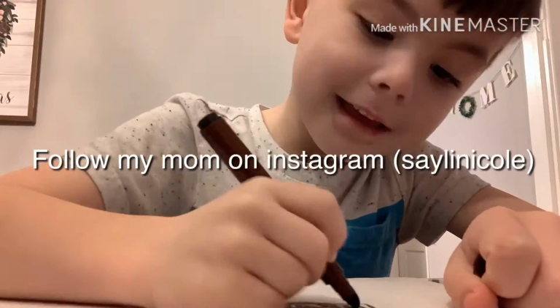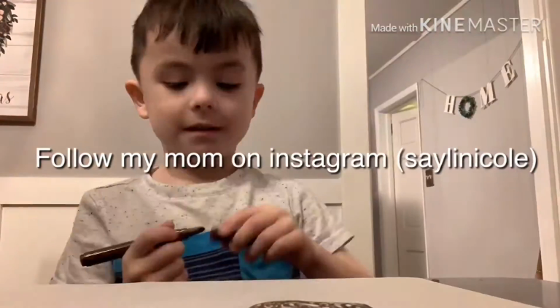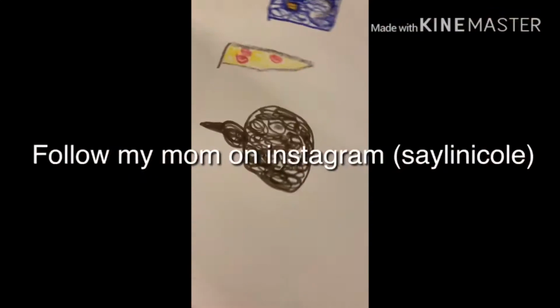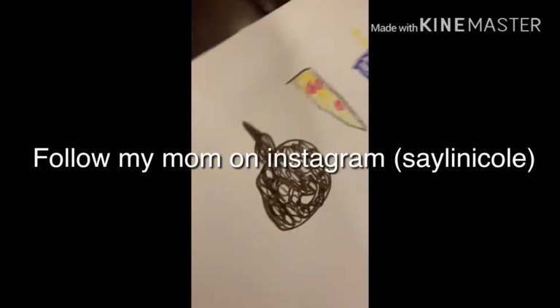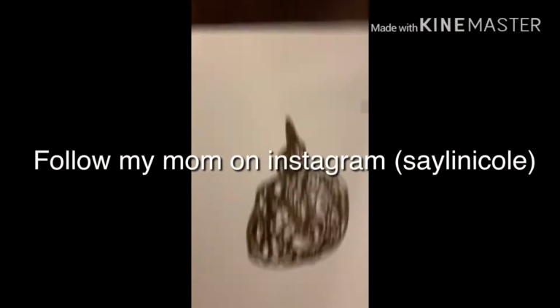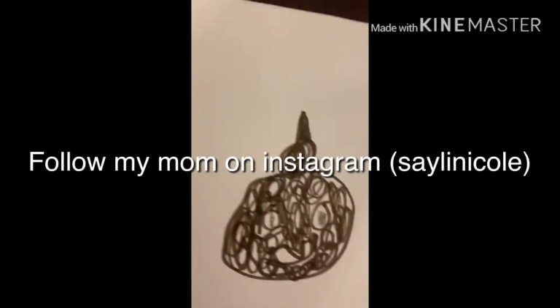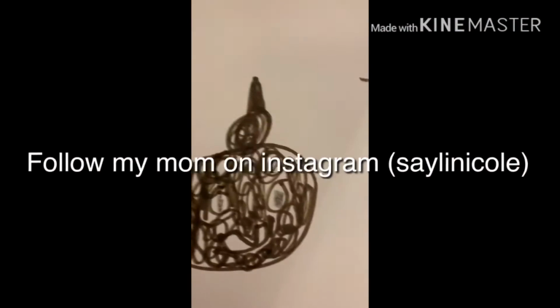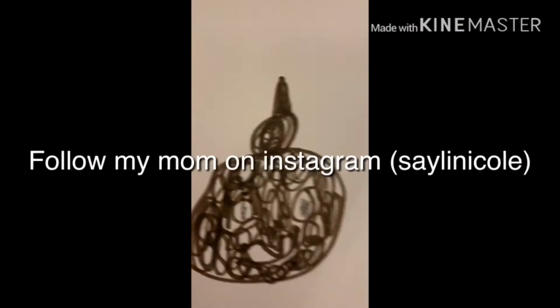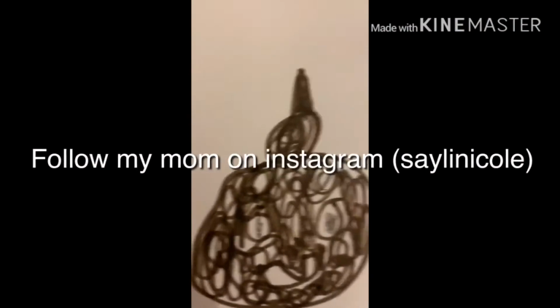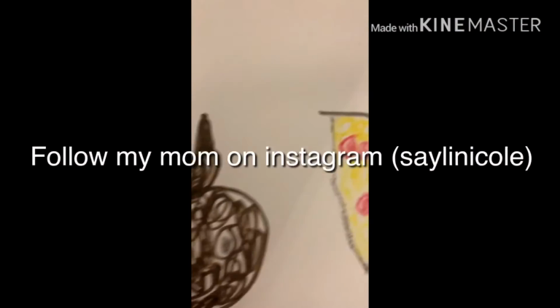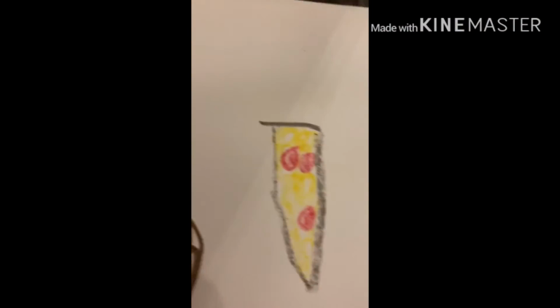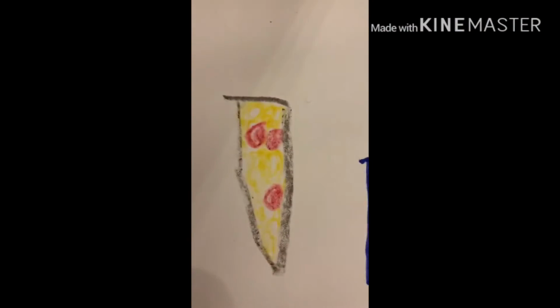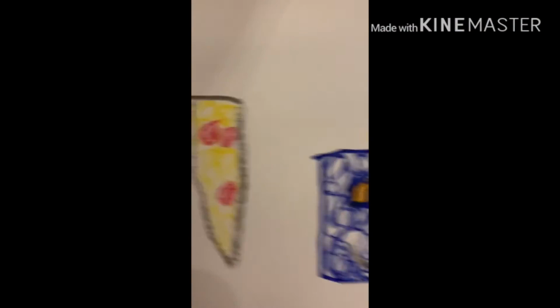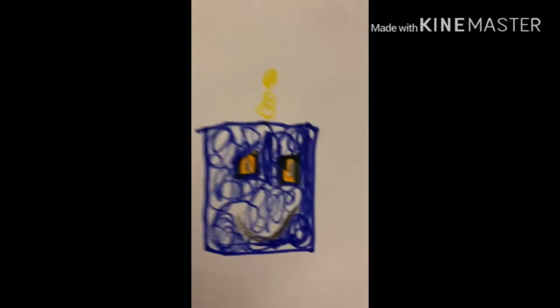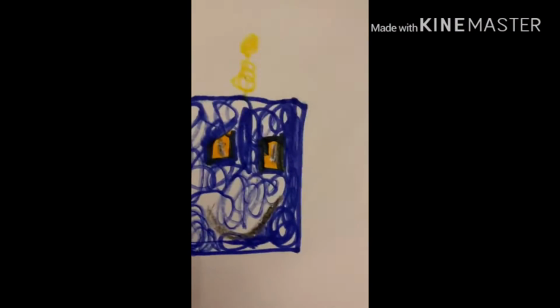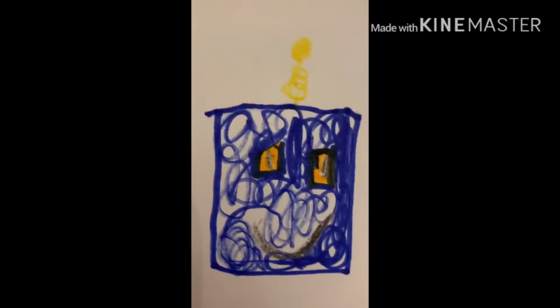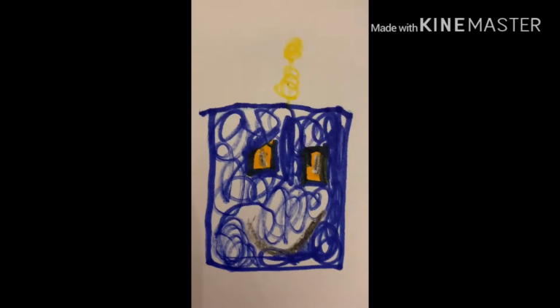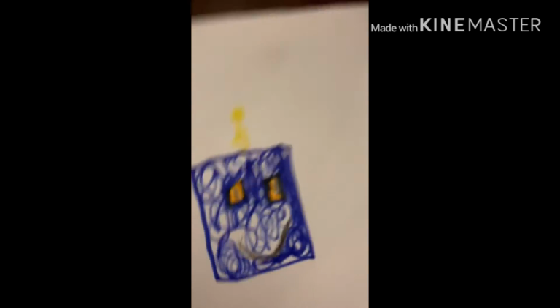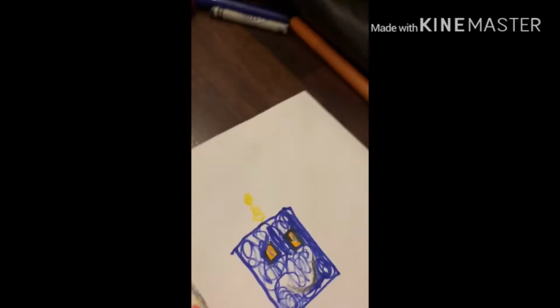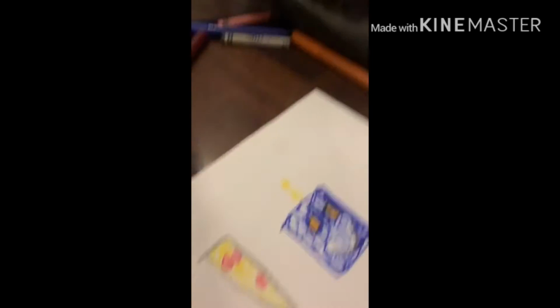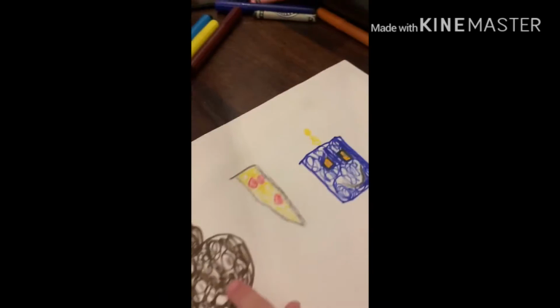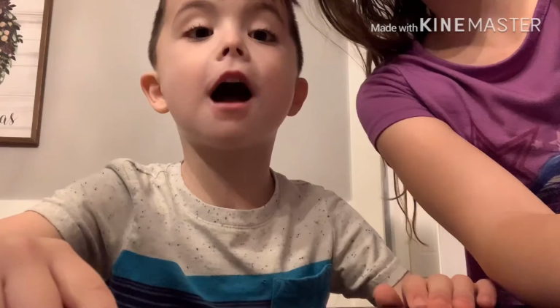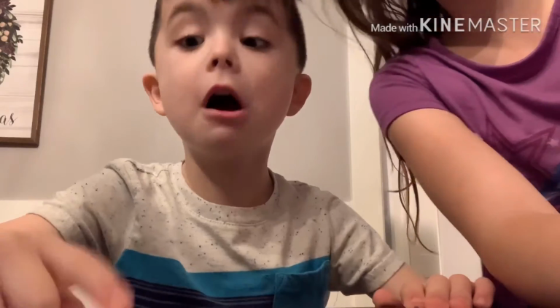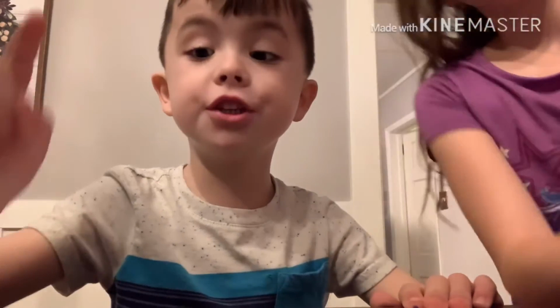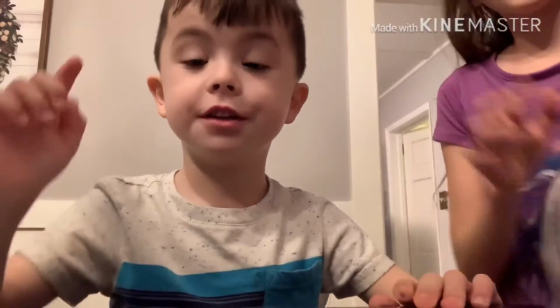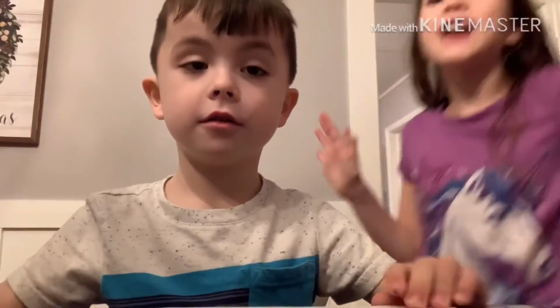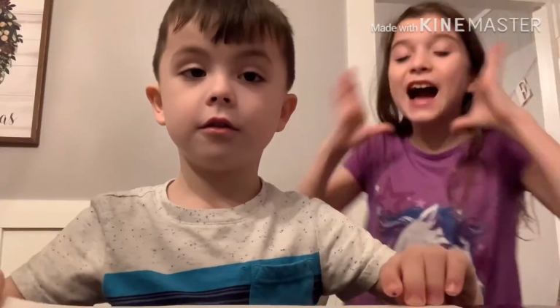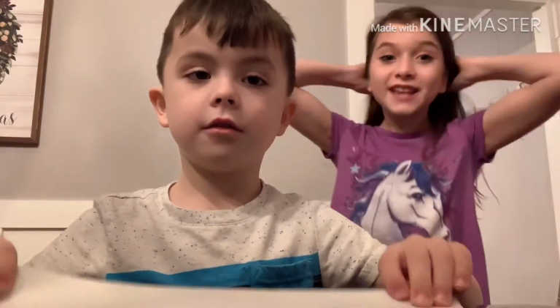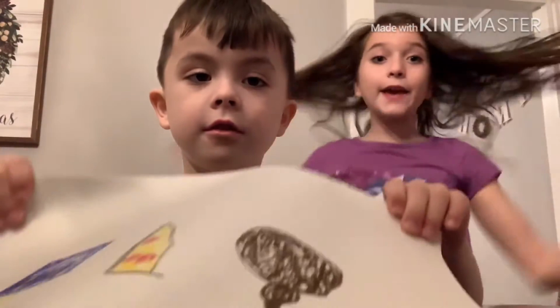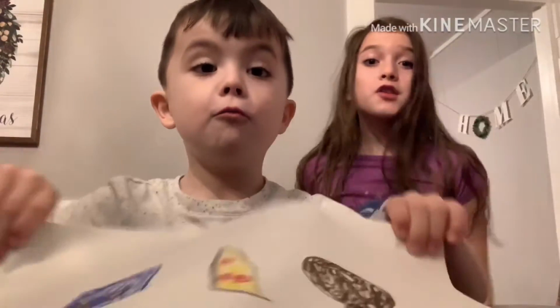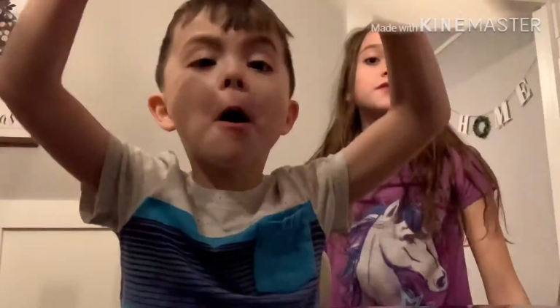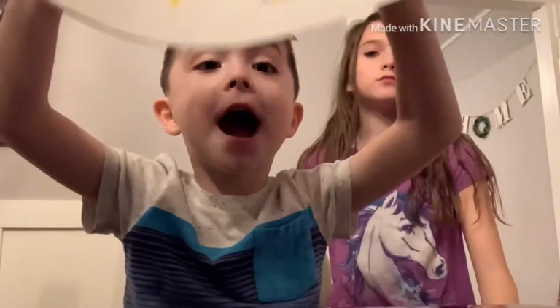Alright guys, finally done. We have the poop, the pizza and the robot. Two footballs!